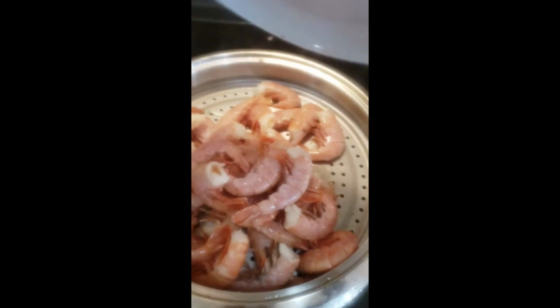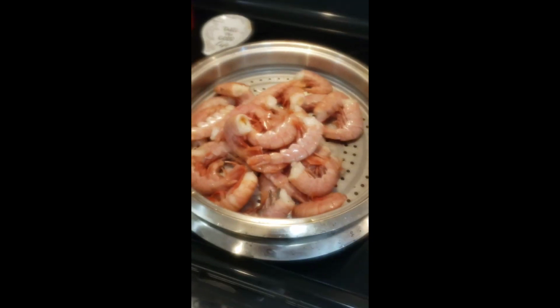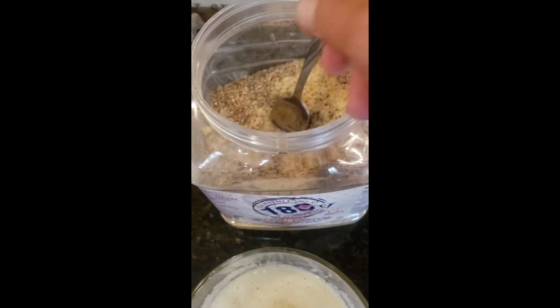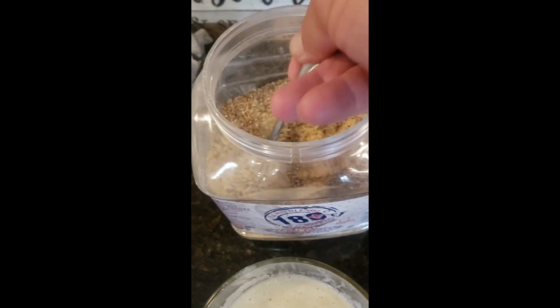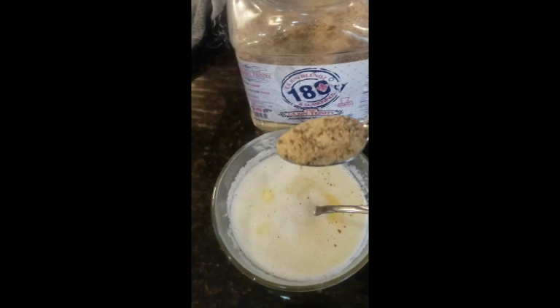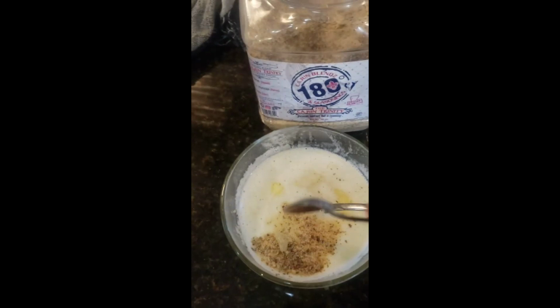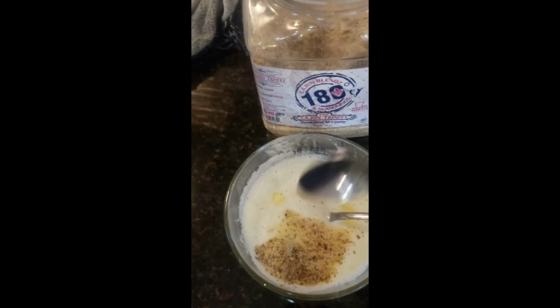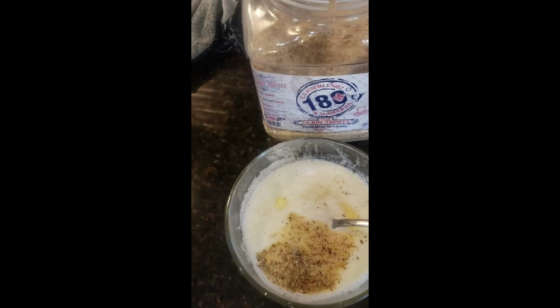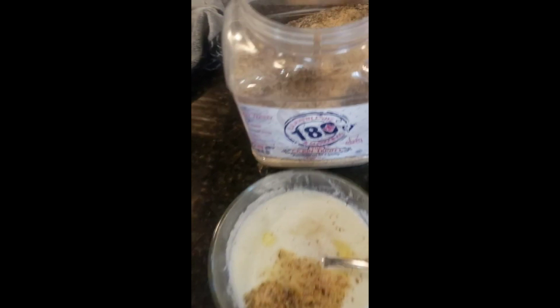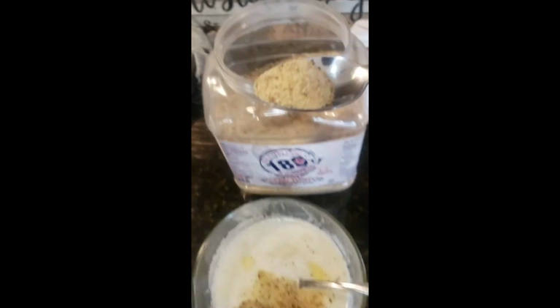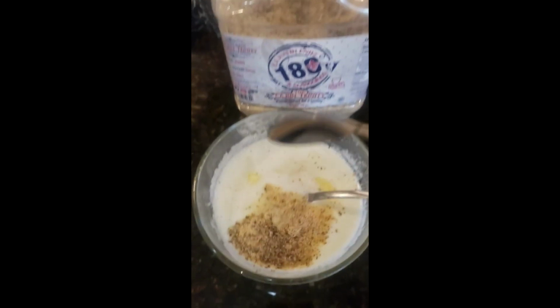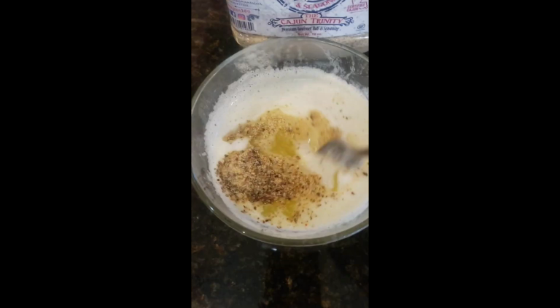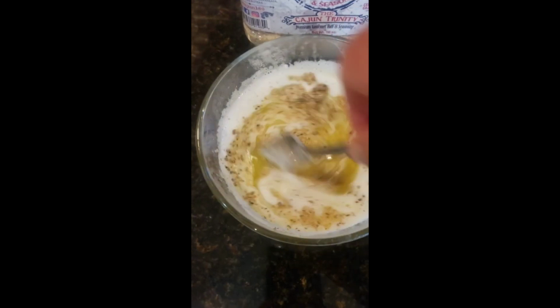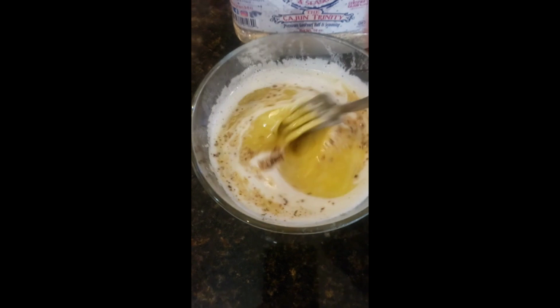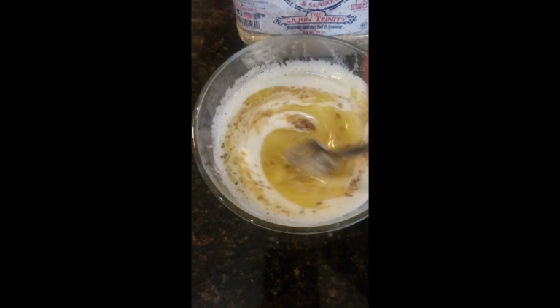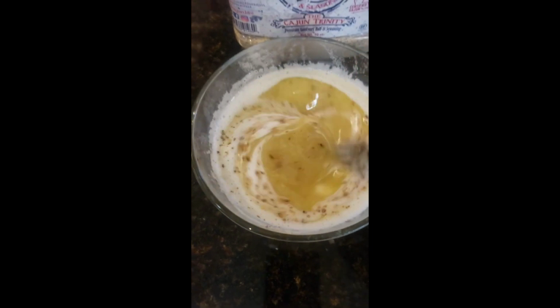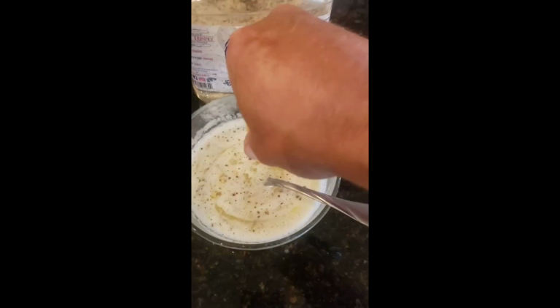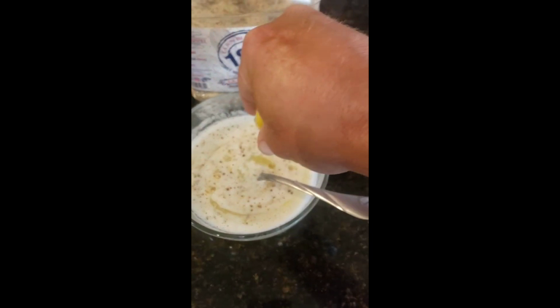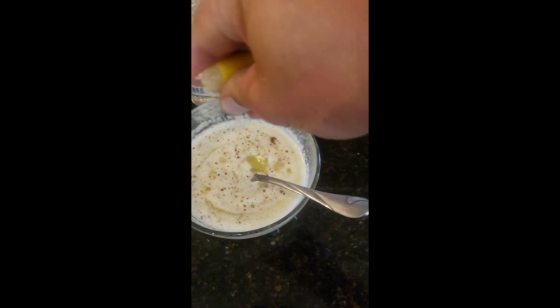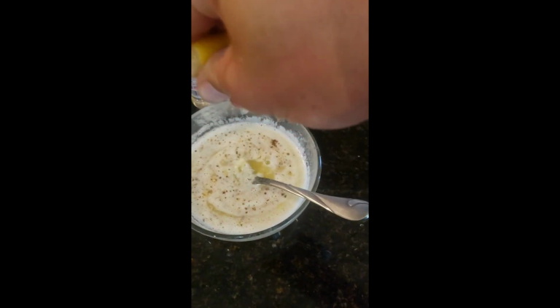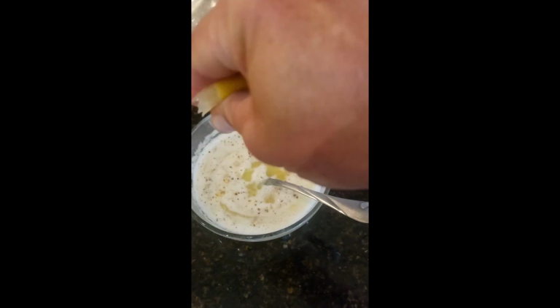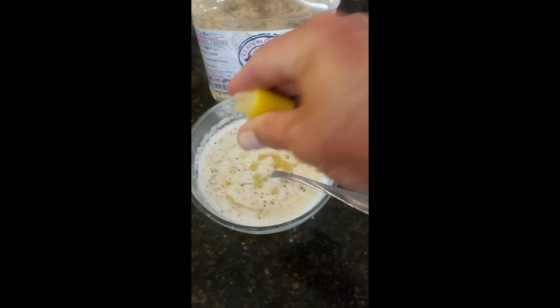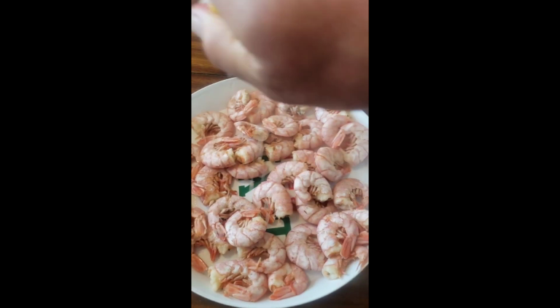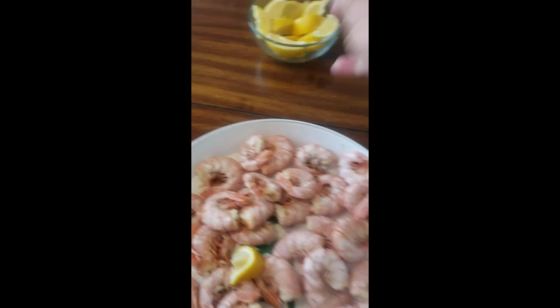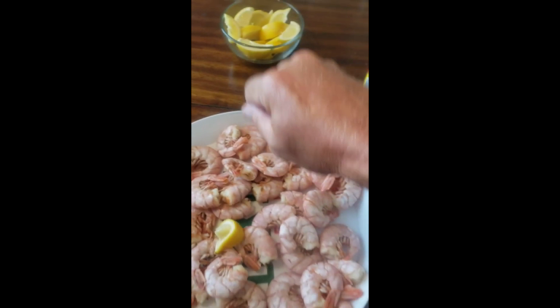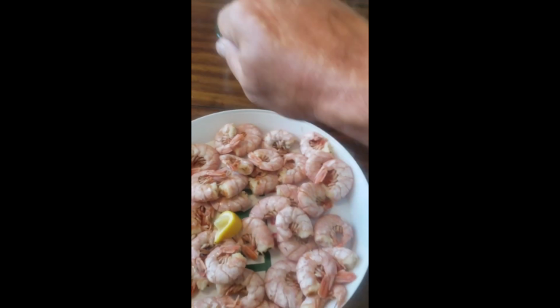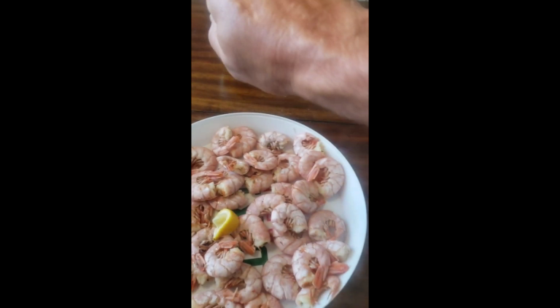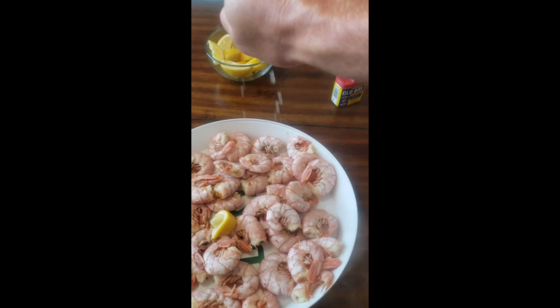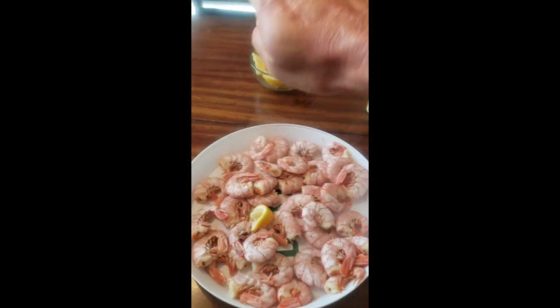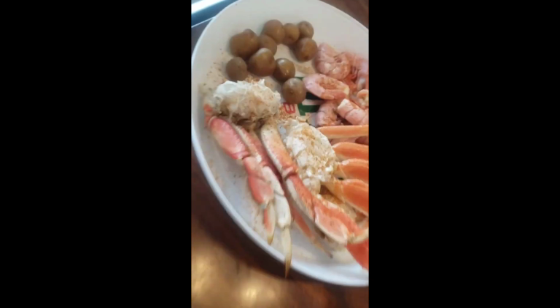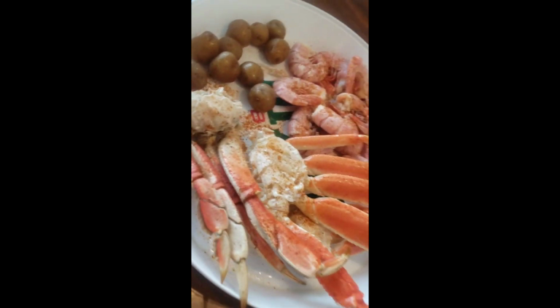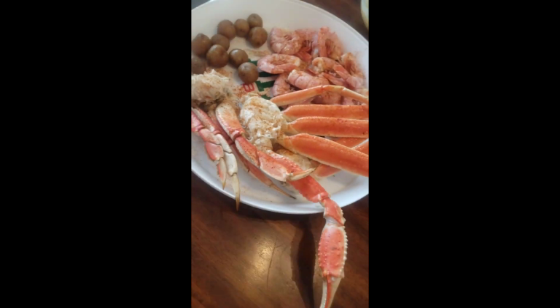Grab your Red Reds. Make your butter sauce. Cajun 180, Trinity. Stir it up, baby. Little lemon. Little lemon on you. Little Reds.